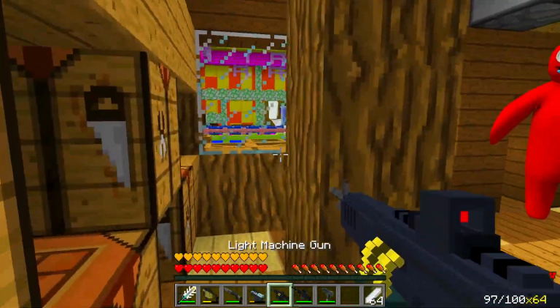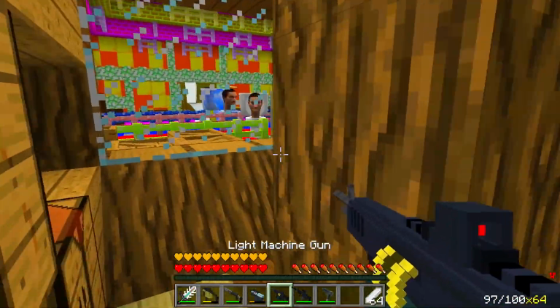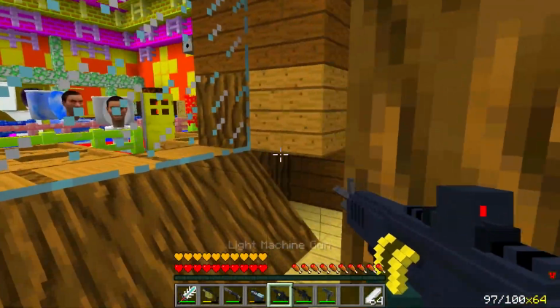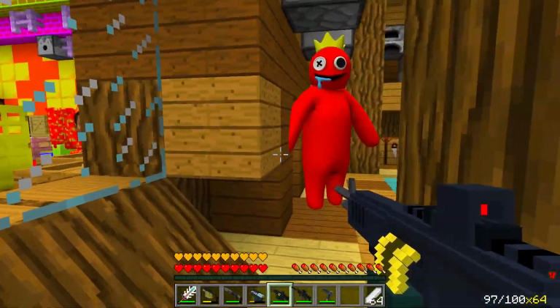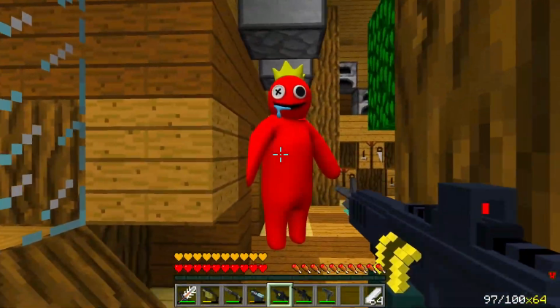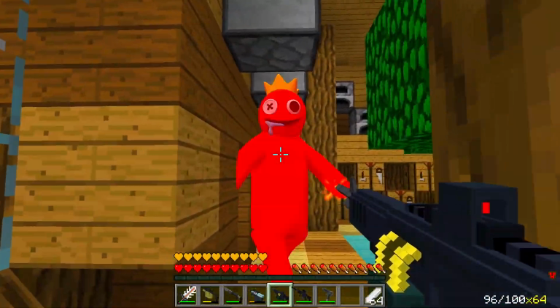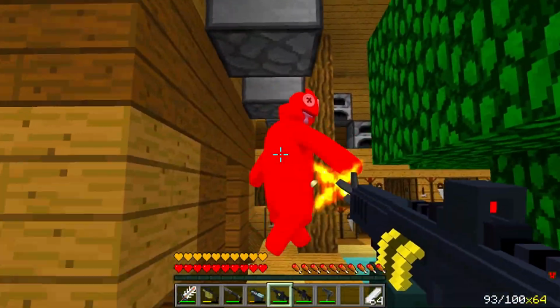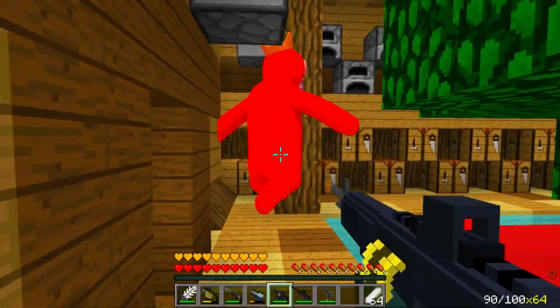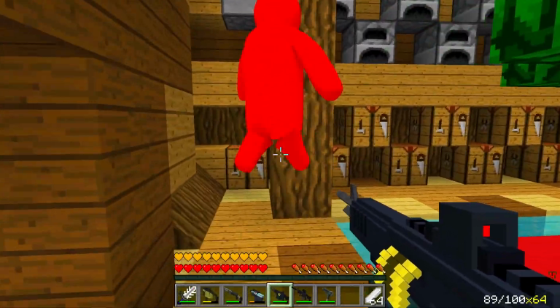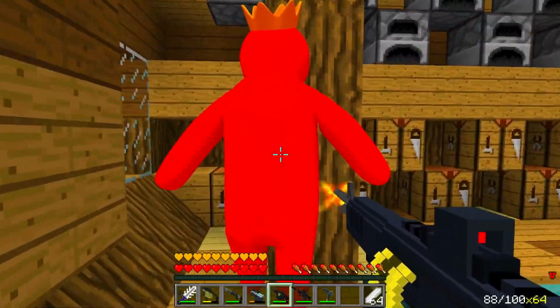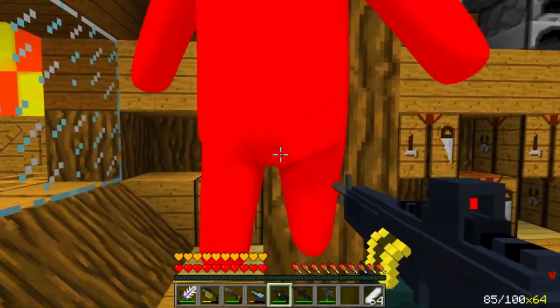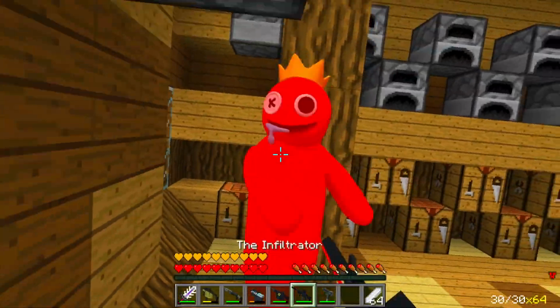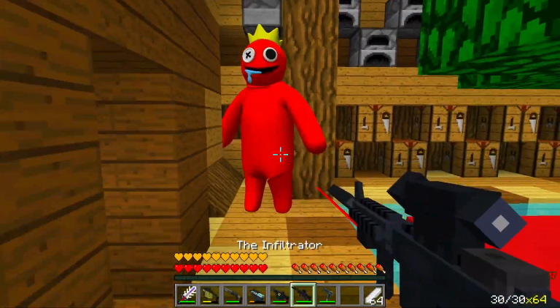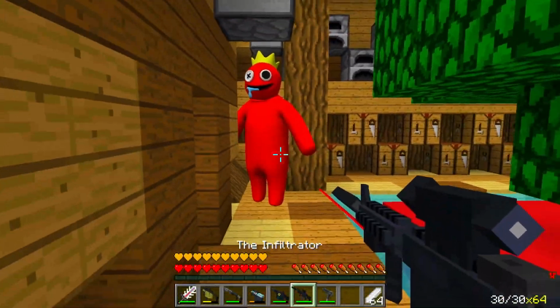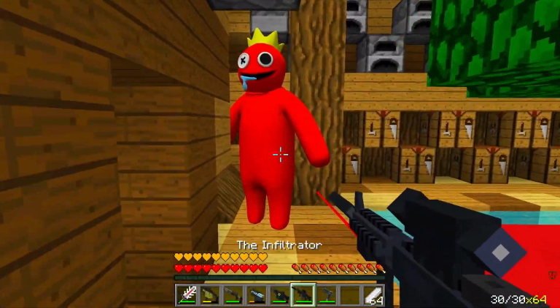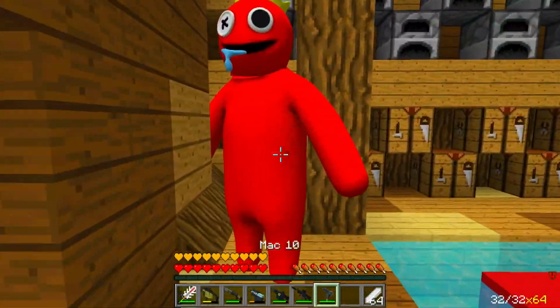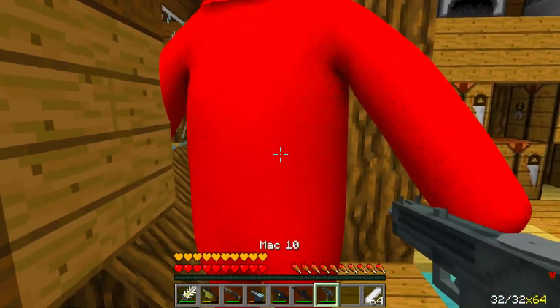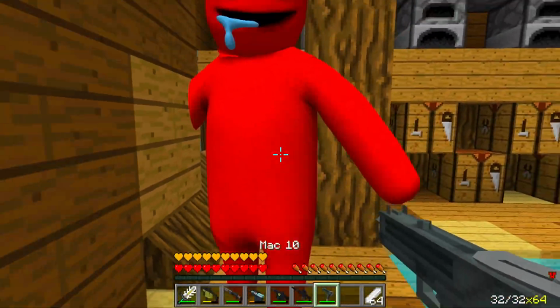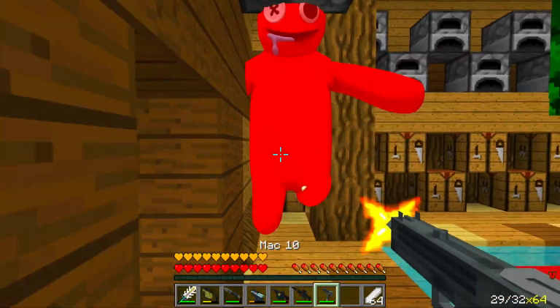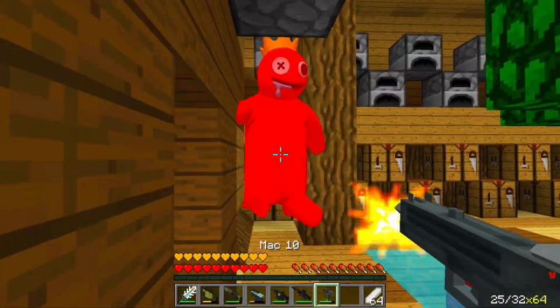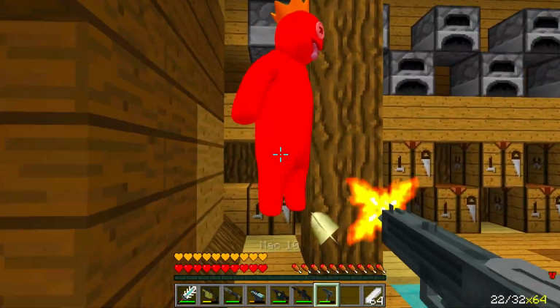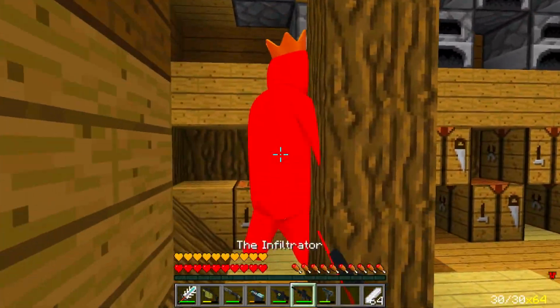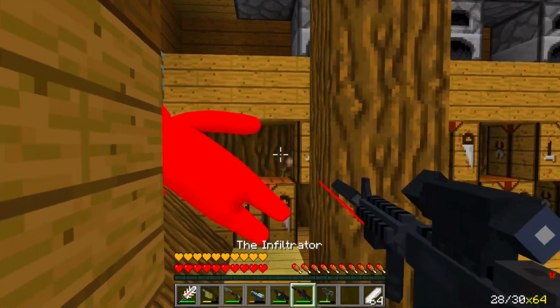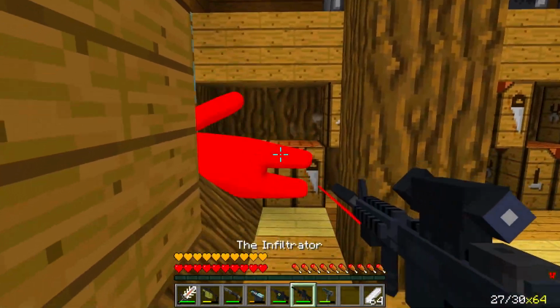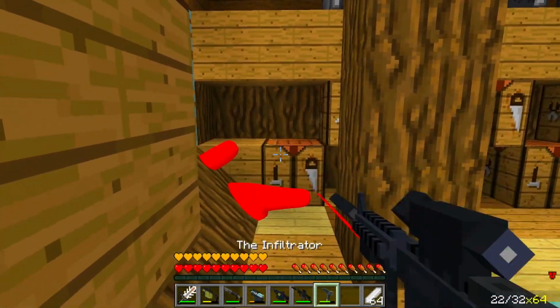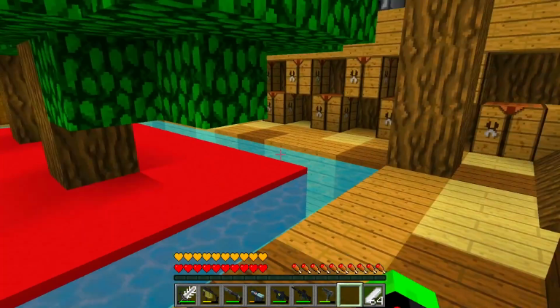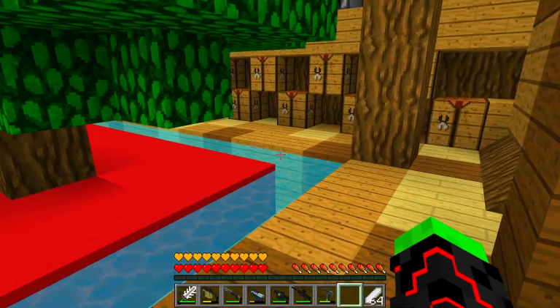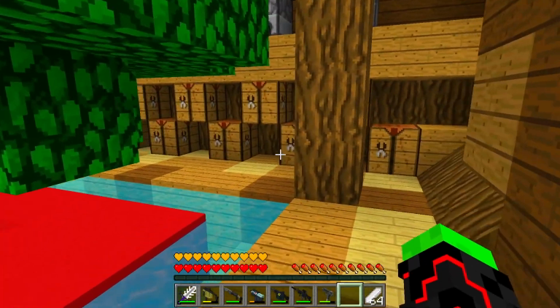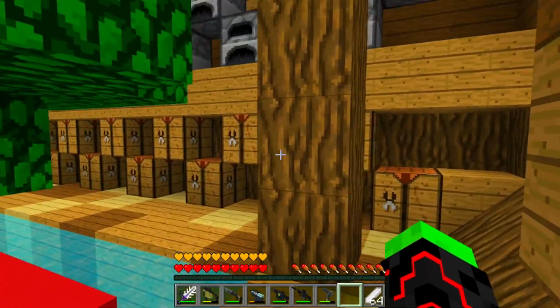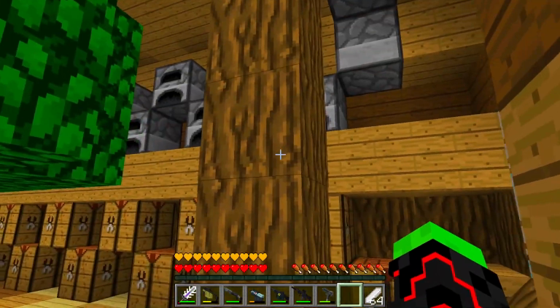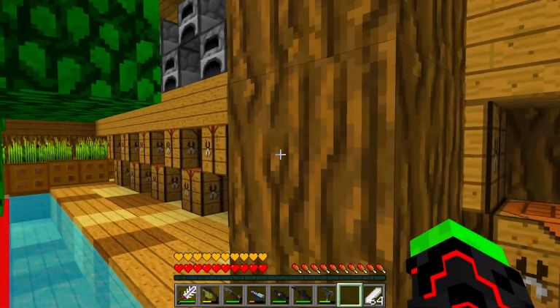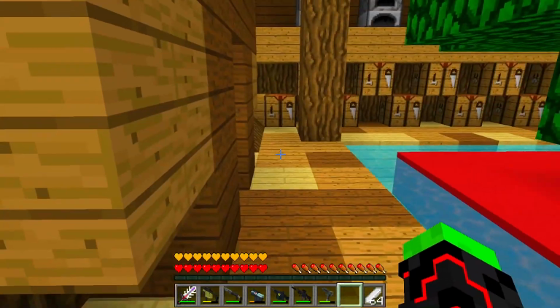Here you go, you mutant chimney head. Now we're going to deal with this rainbow friend too. Come here — I'm going to kick your ass like this. Alright, we got him.